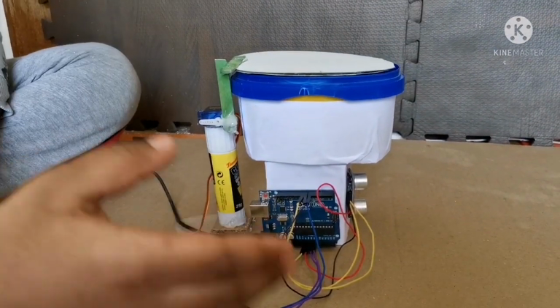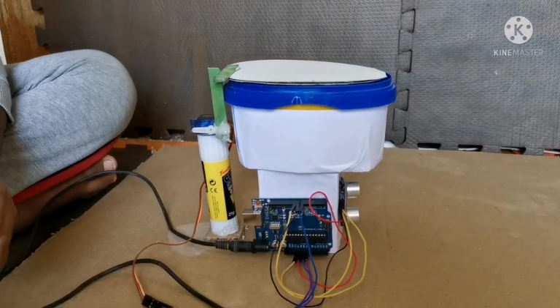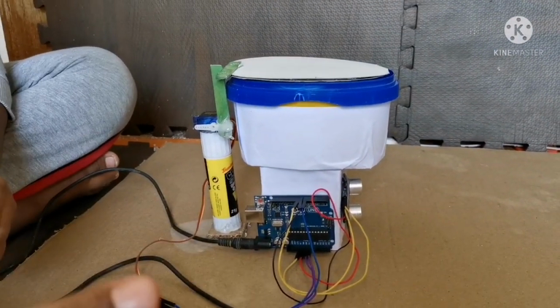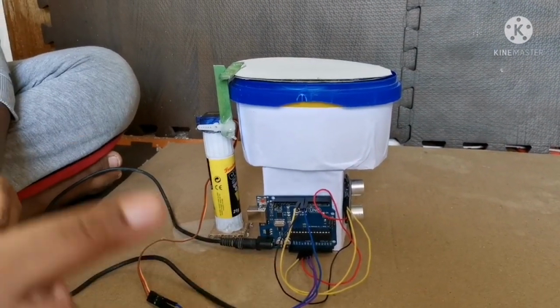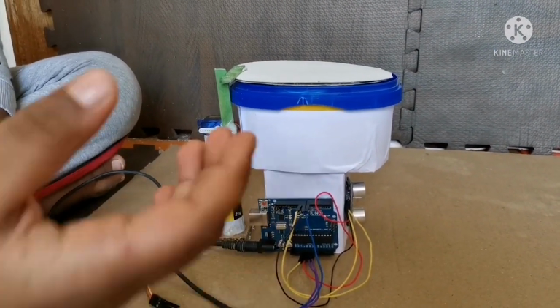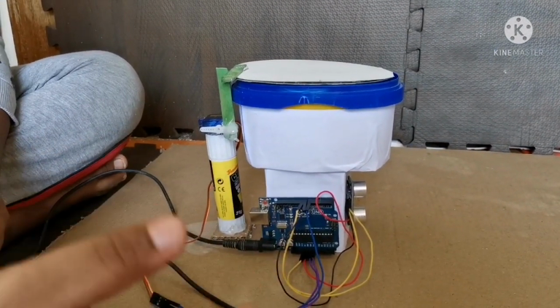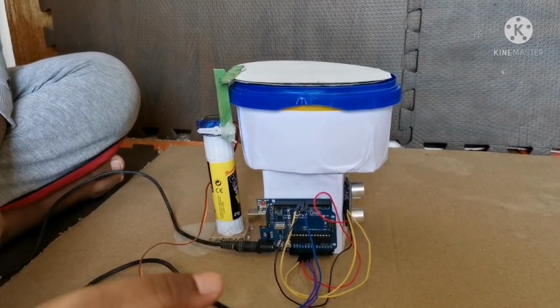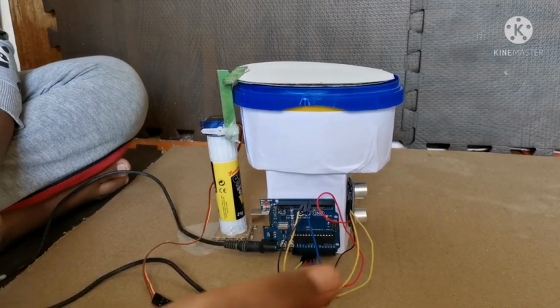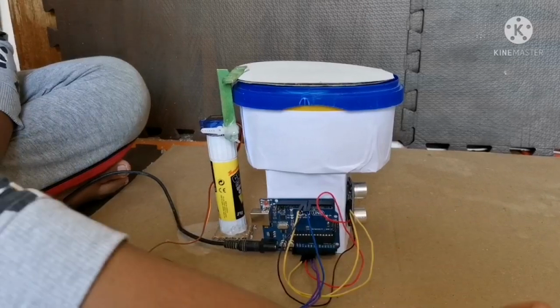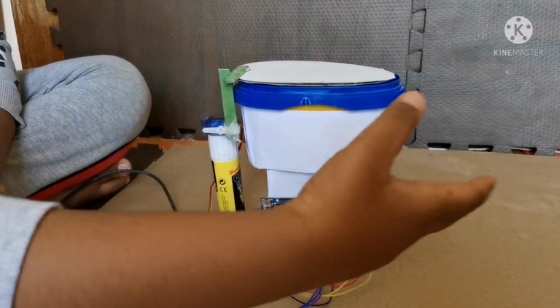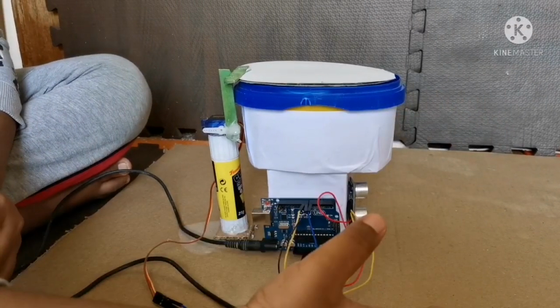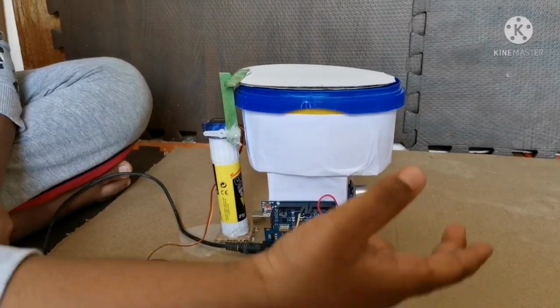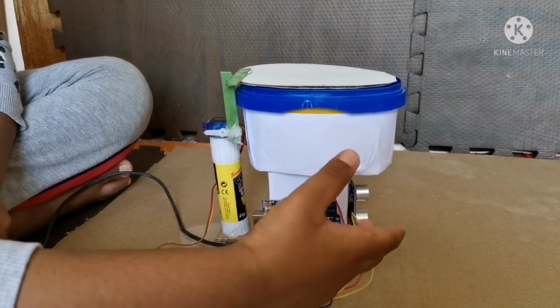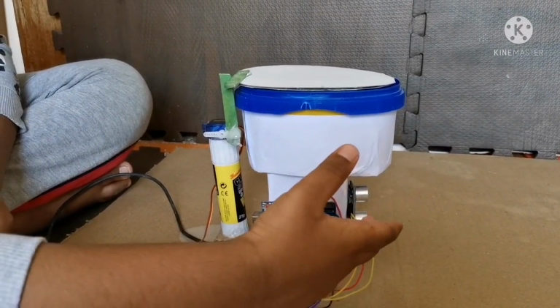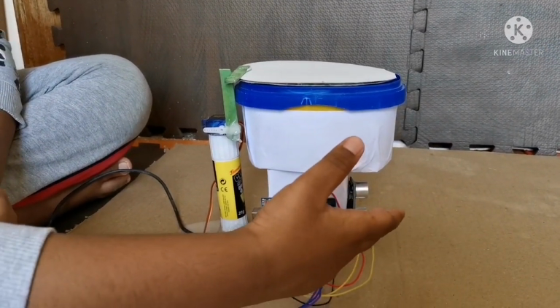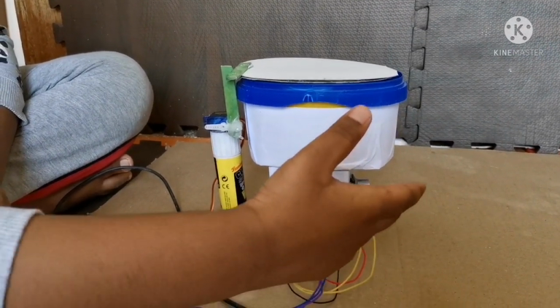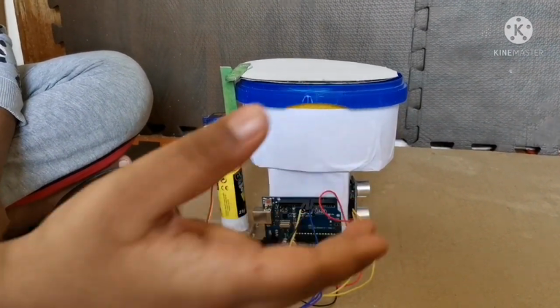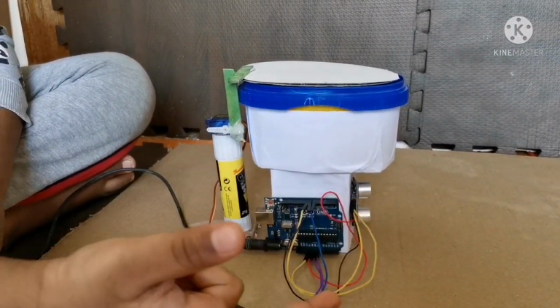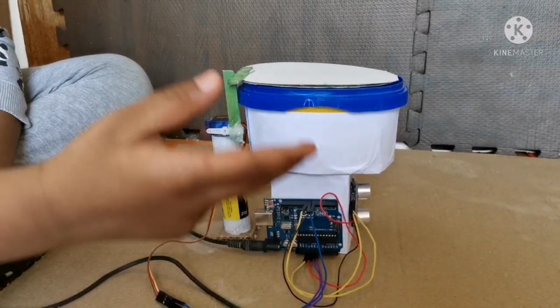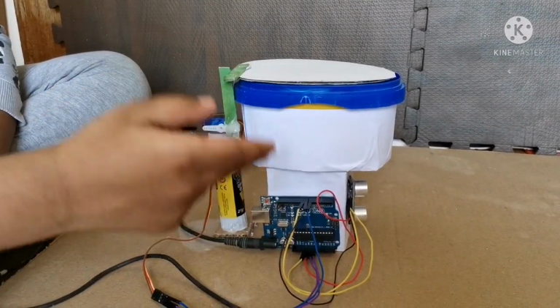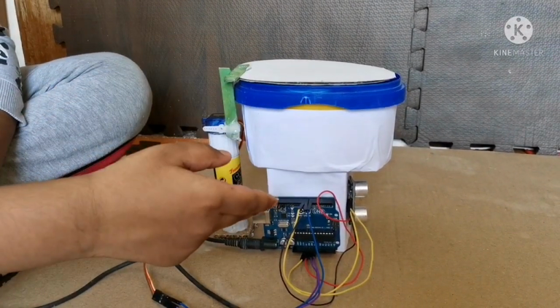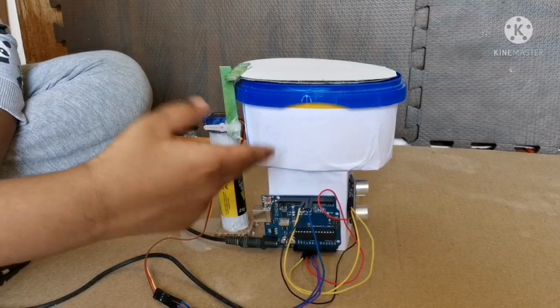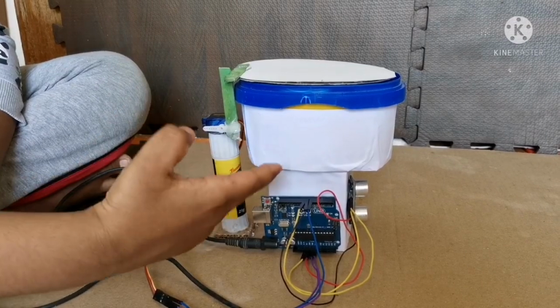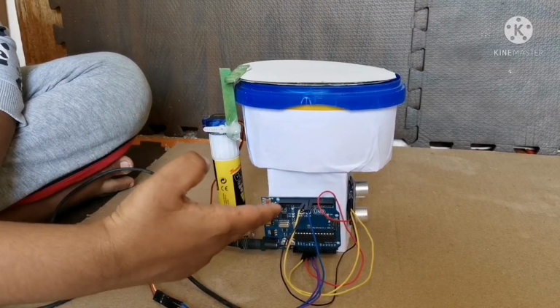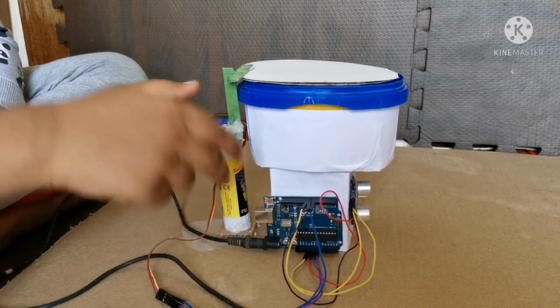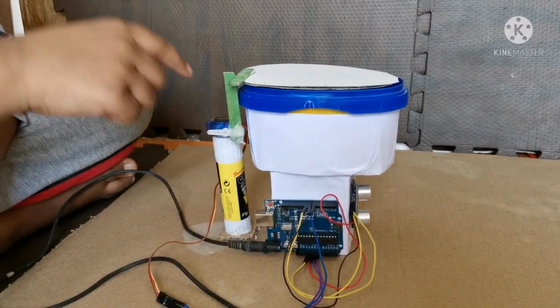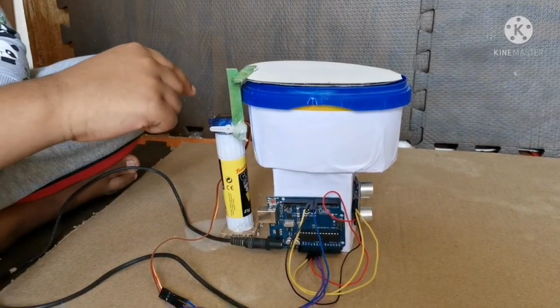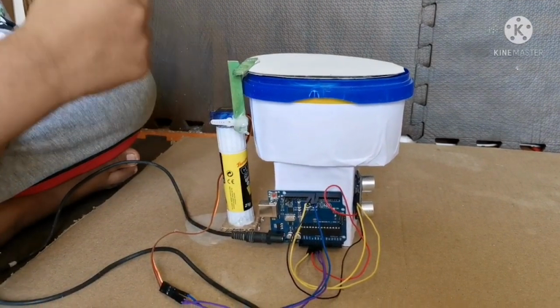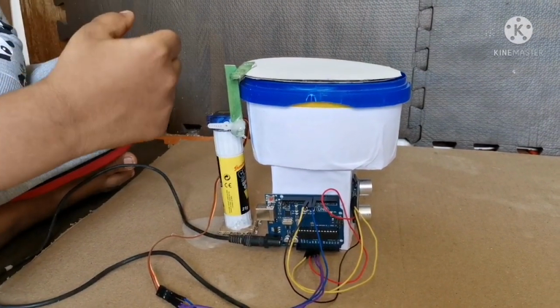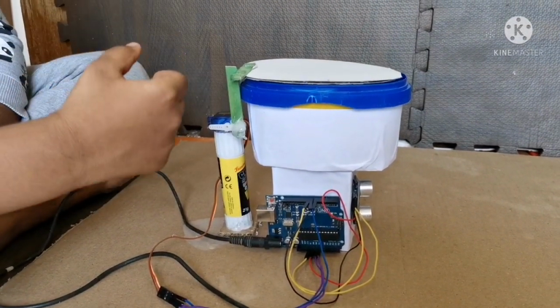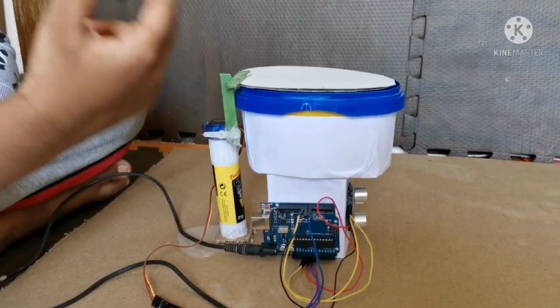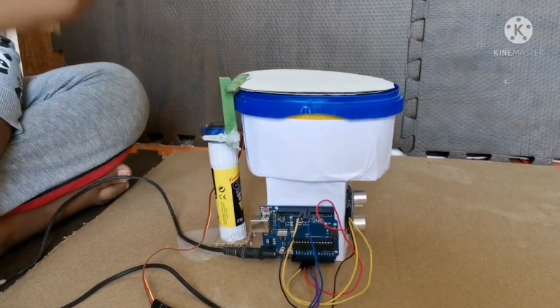Now let's see how the smart toilet works. When we walk into the toilet, the ultrasonic sensor passes the information to the Arduino Uno, and the Arduino Uno activates the servo motor to open the lid.